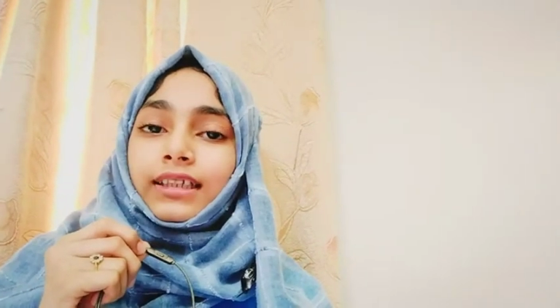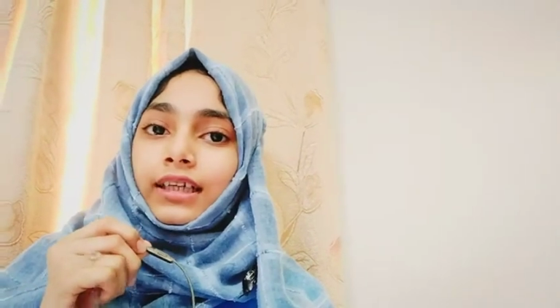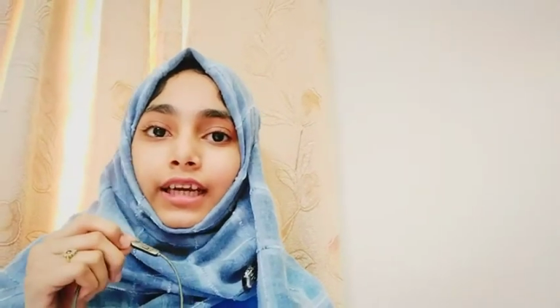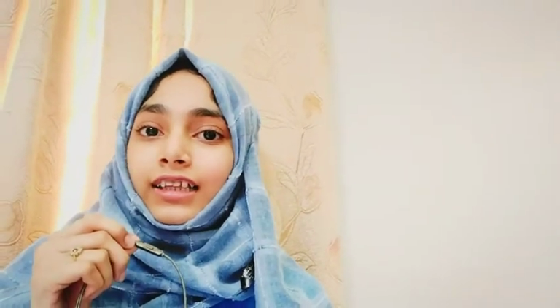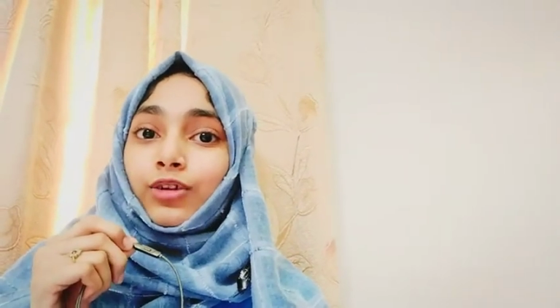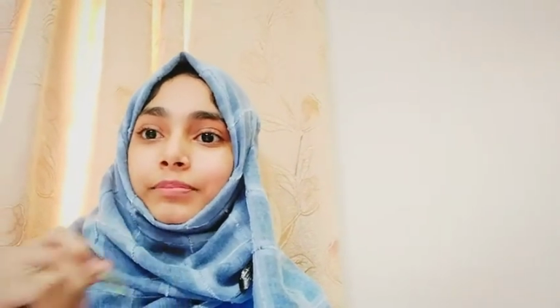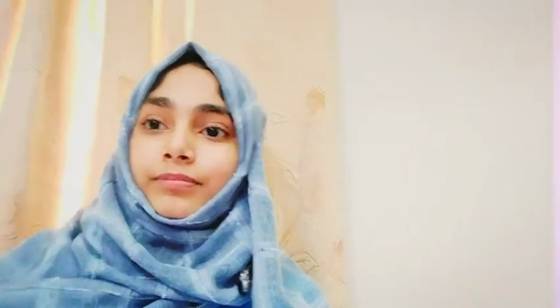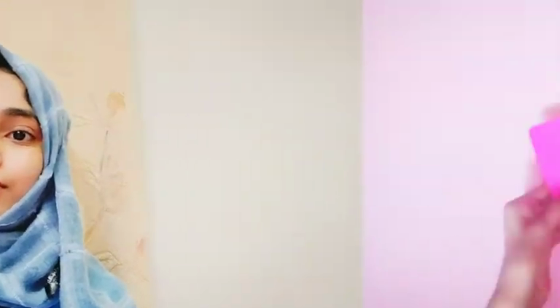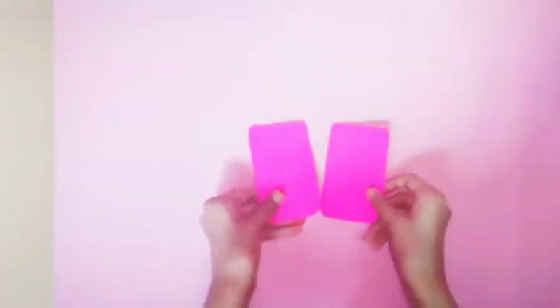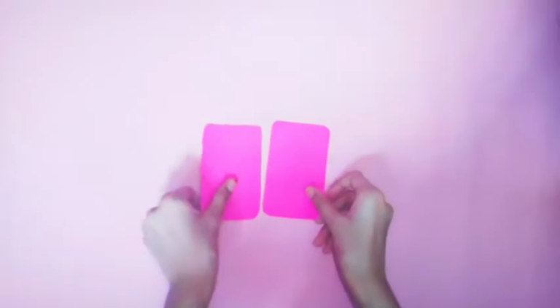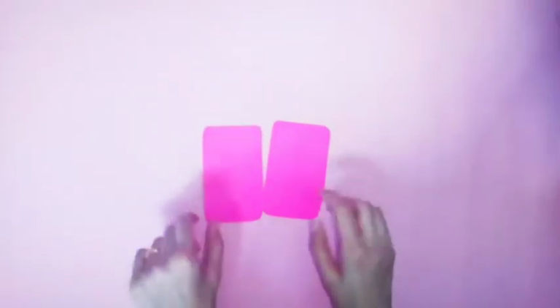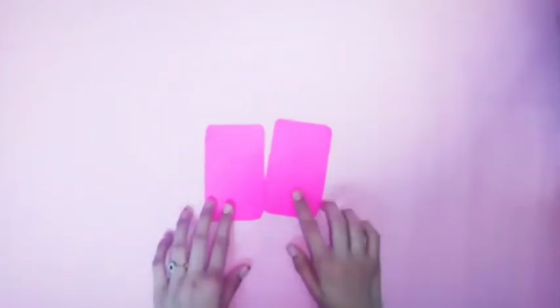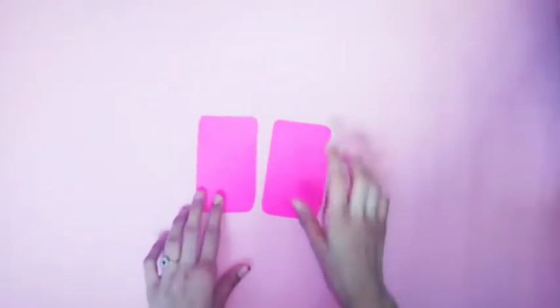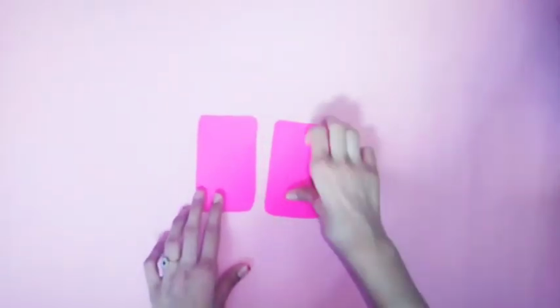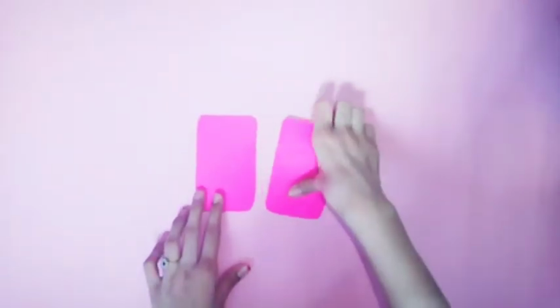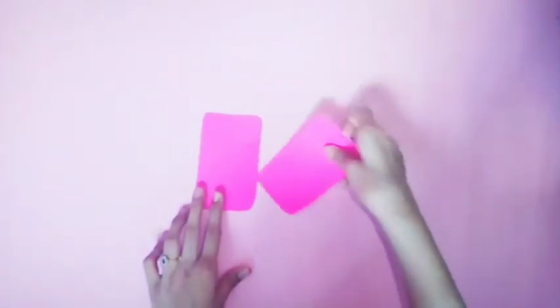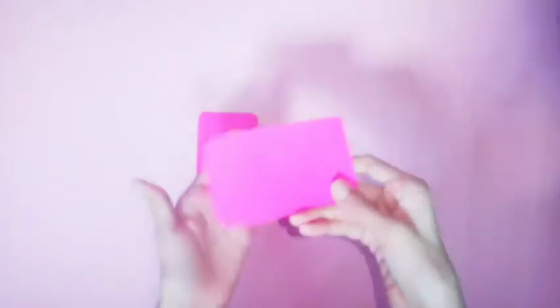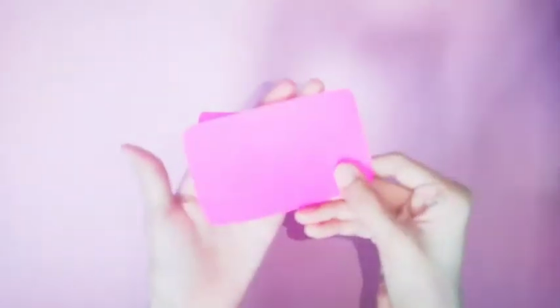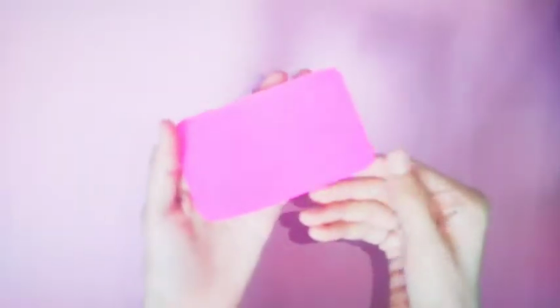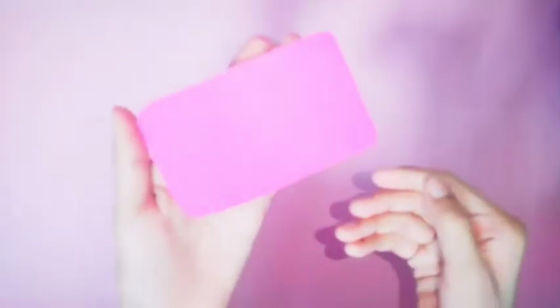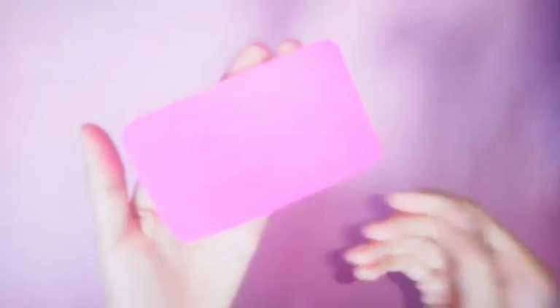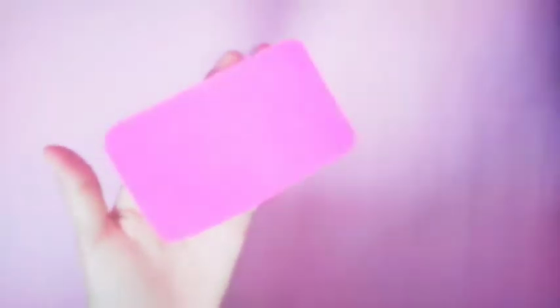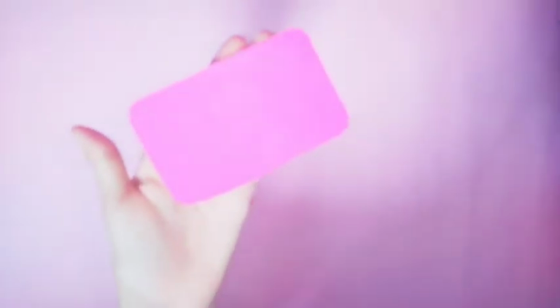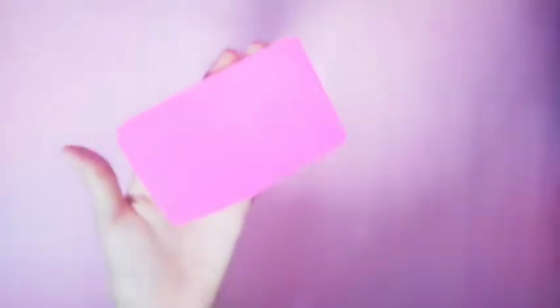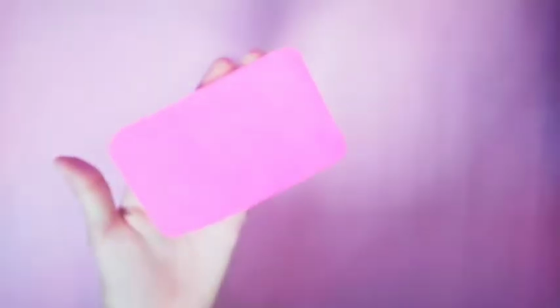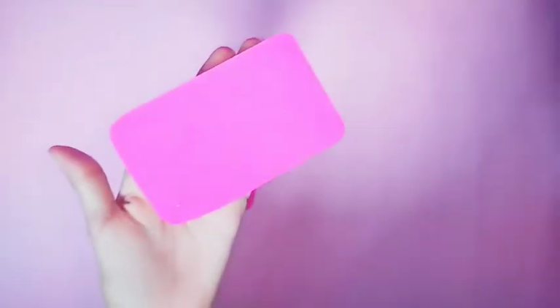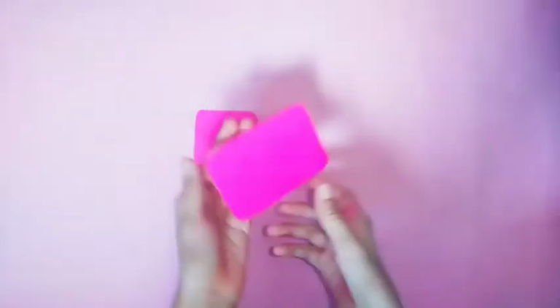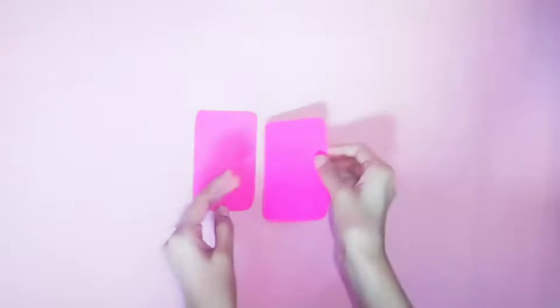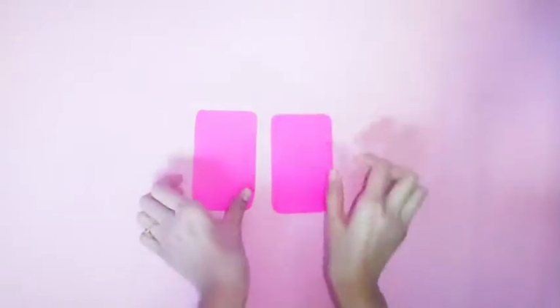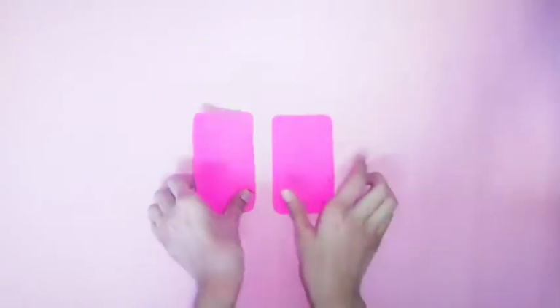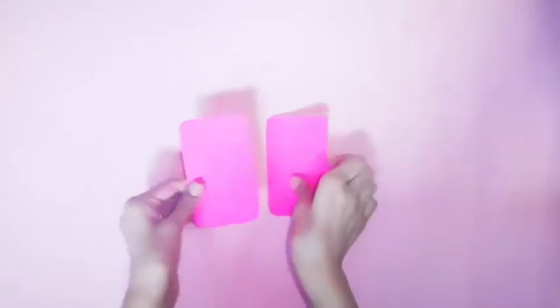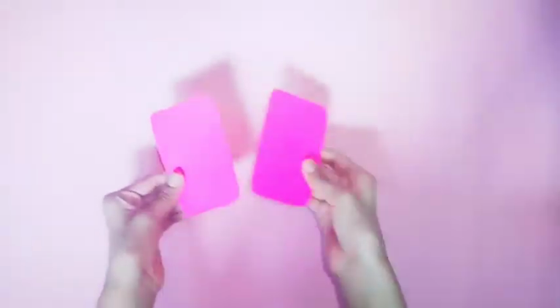I am going to show you a notebook. I am going to show you two rectangles. I am going to show you two colors.